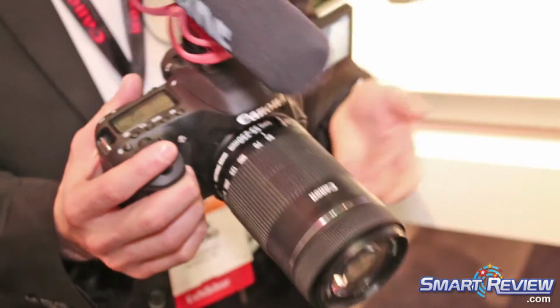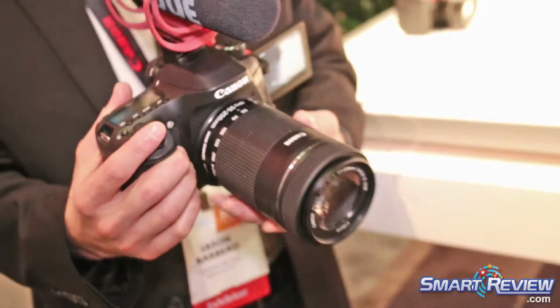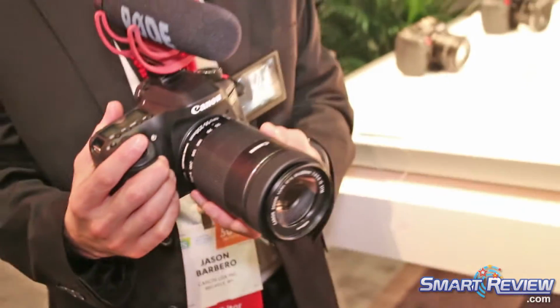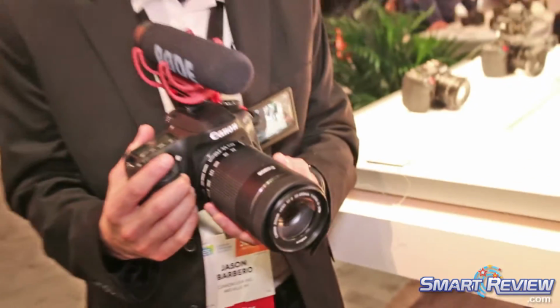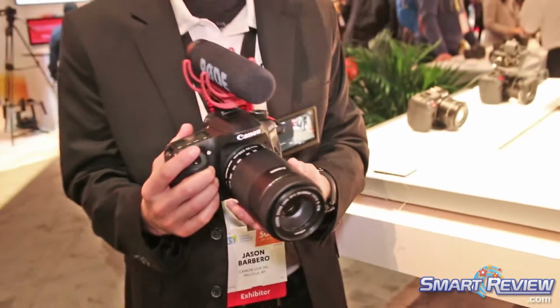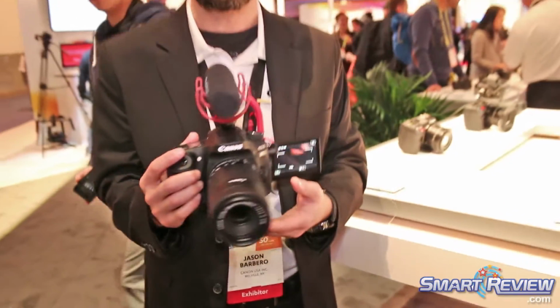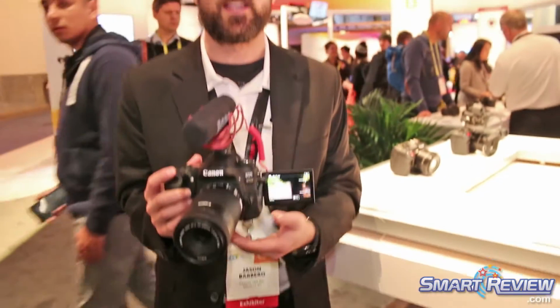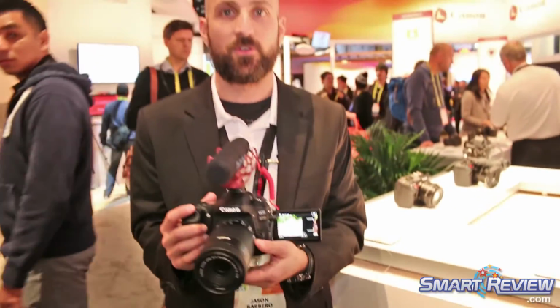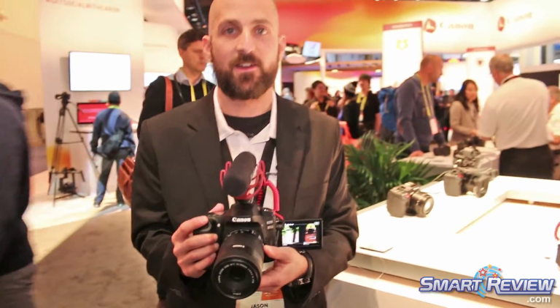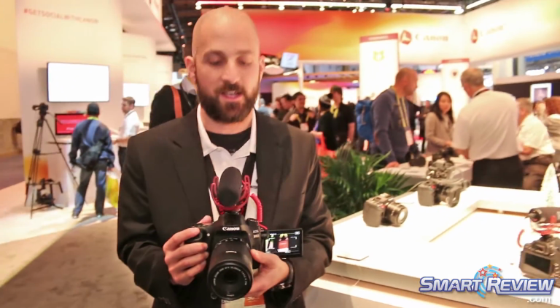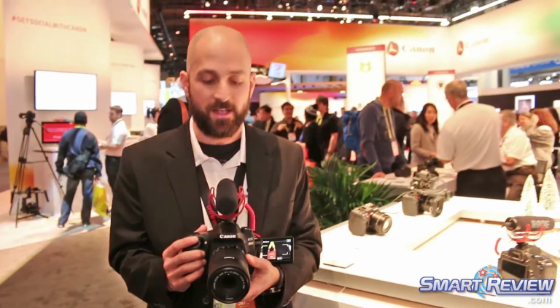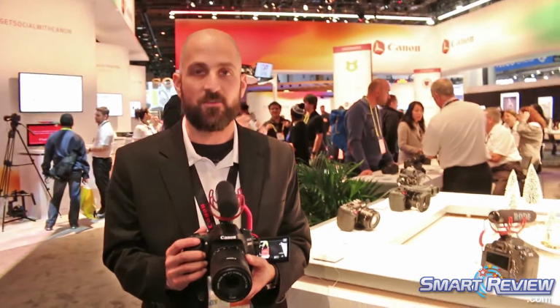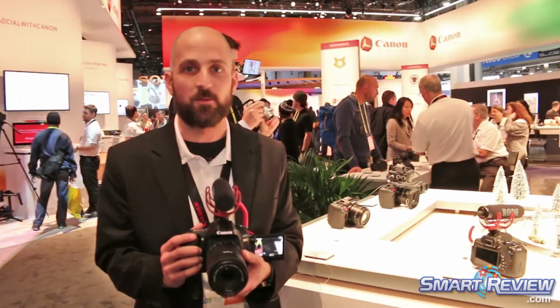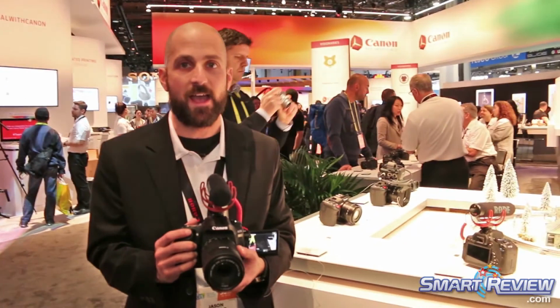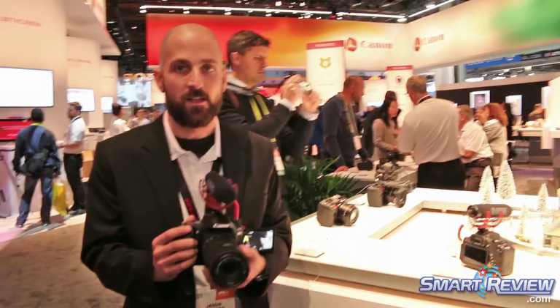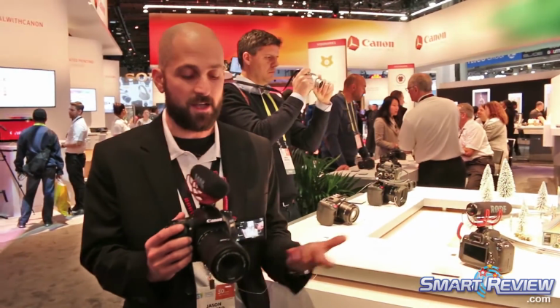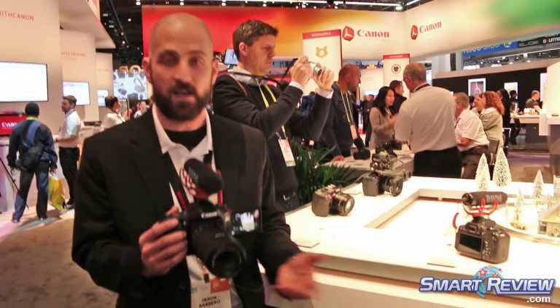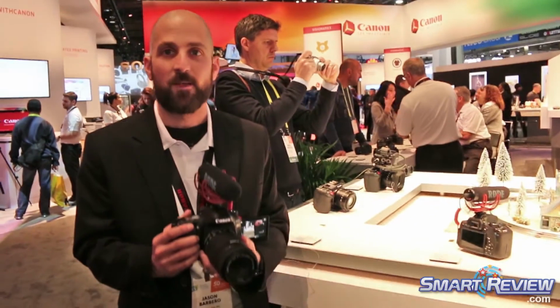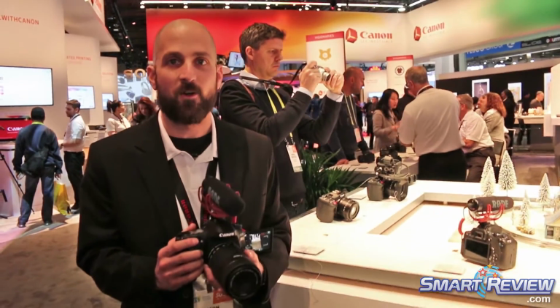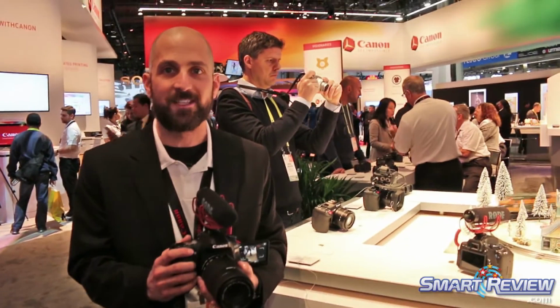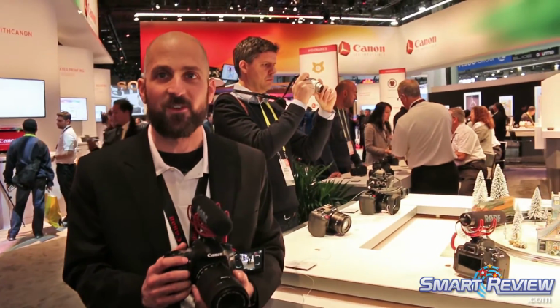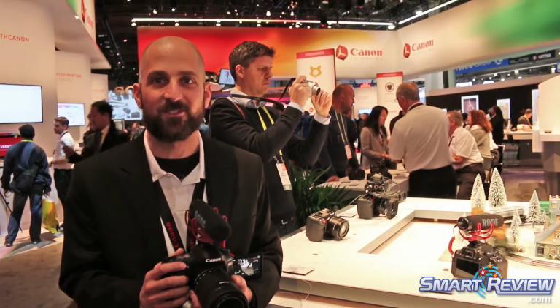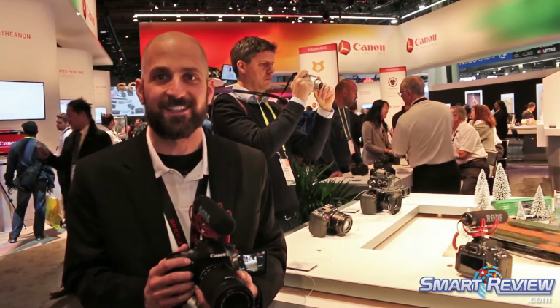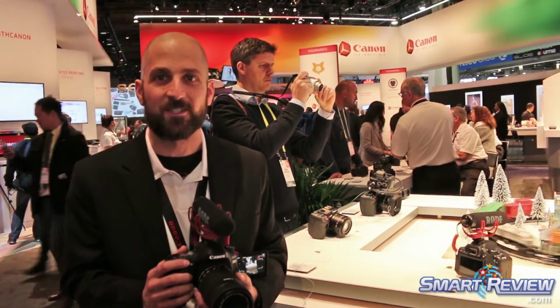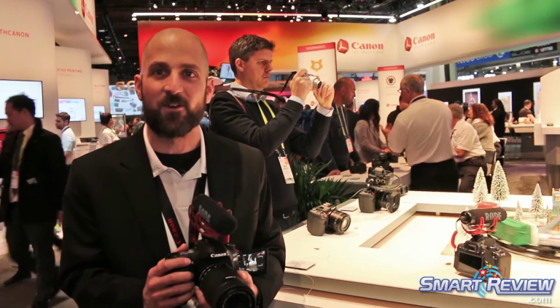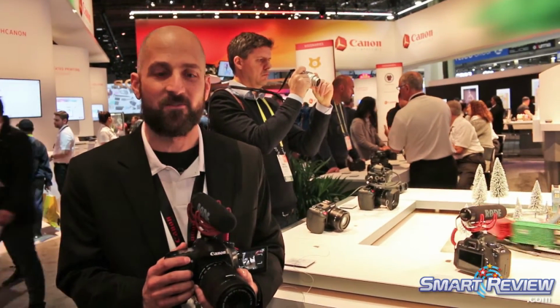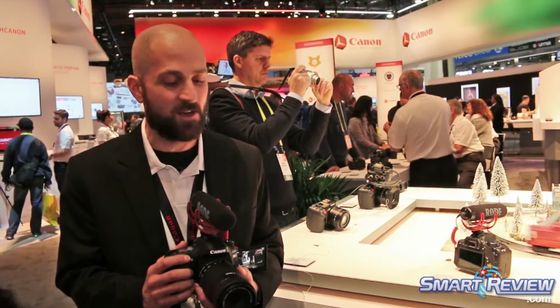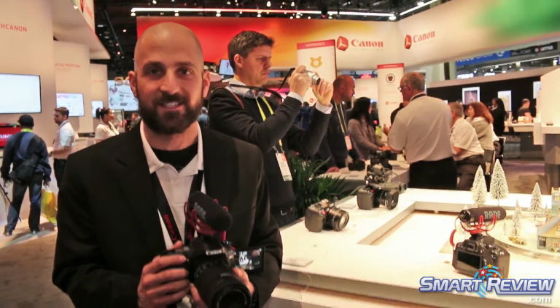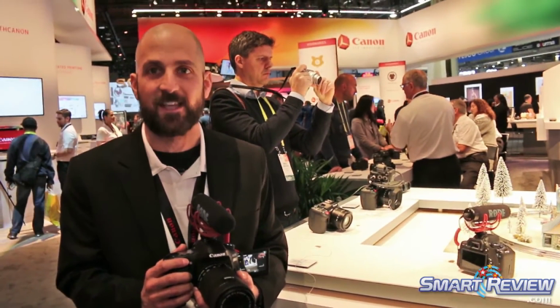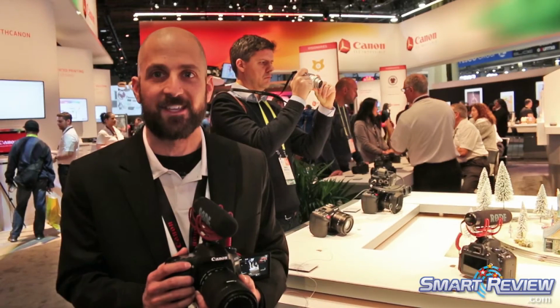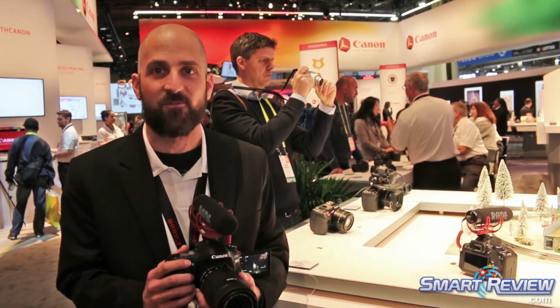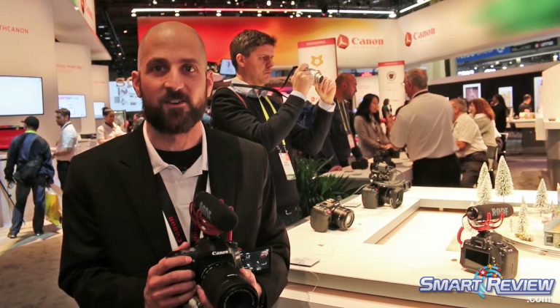This is our 80D Video Creator Kit. It's available now, and if you're interested in doing some photo and video, this is definitely the kit for you.